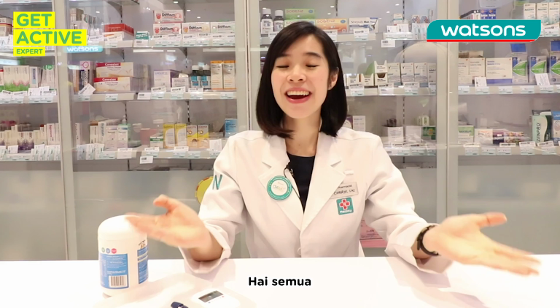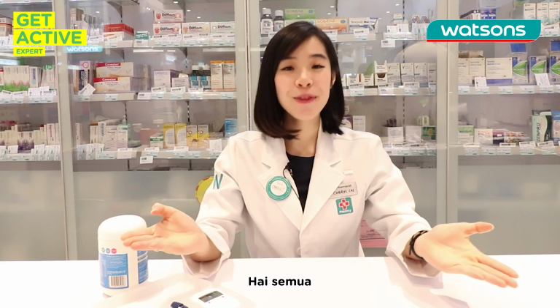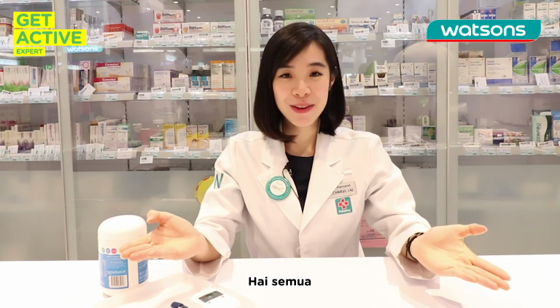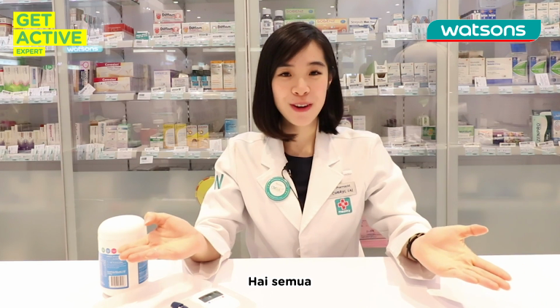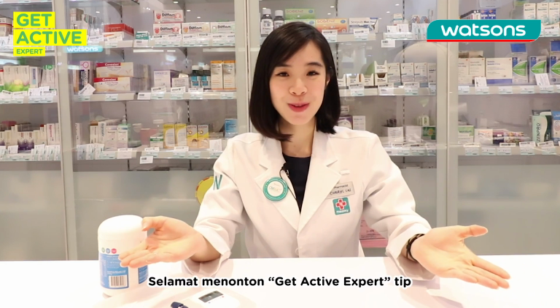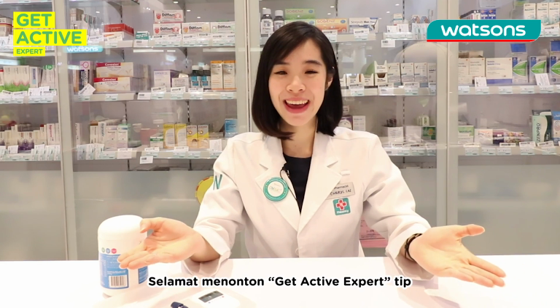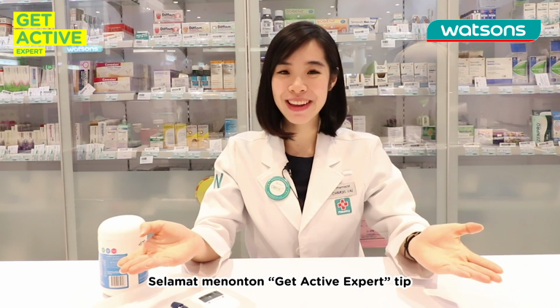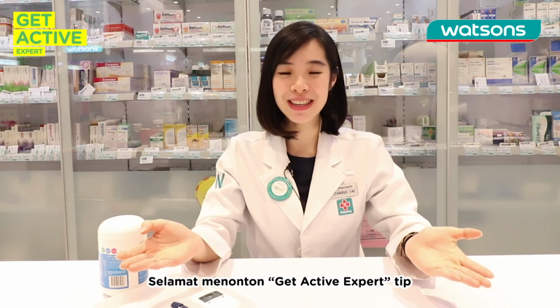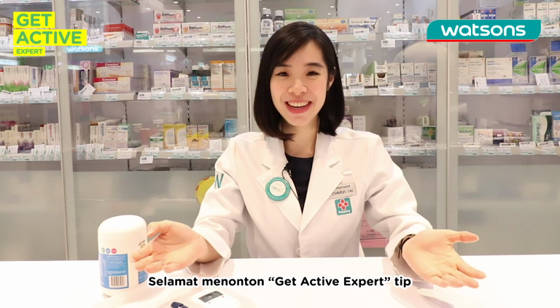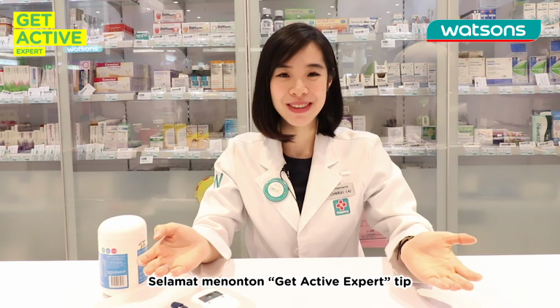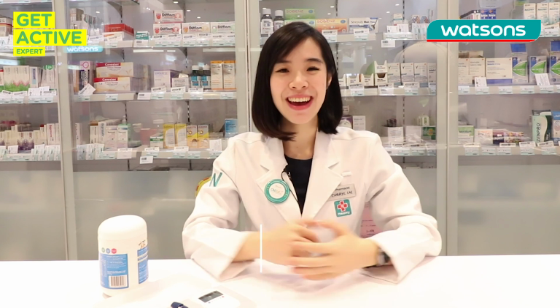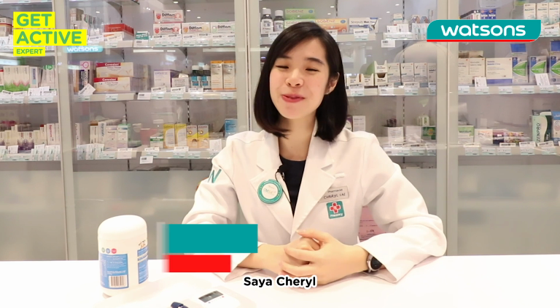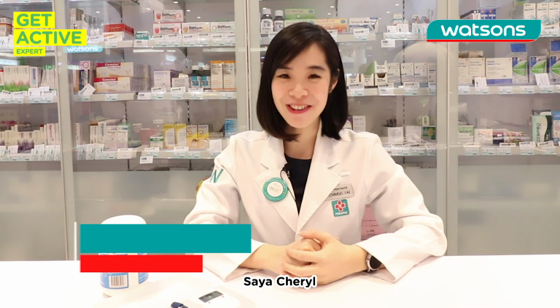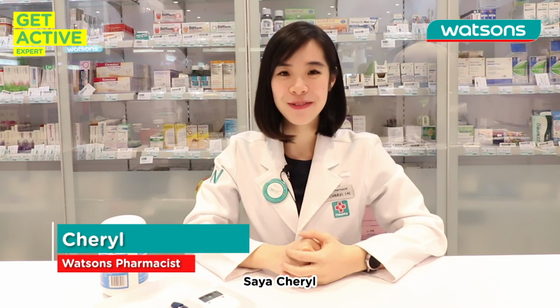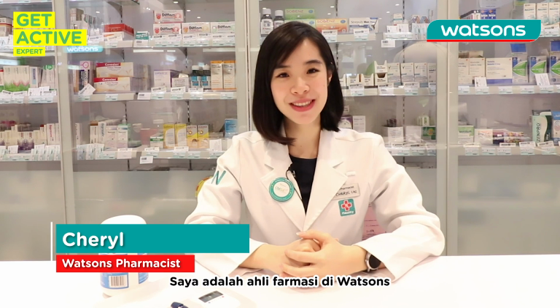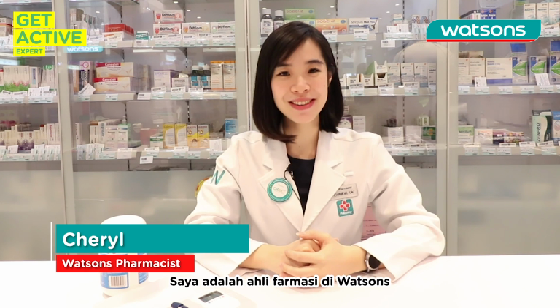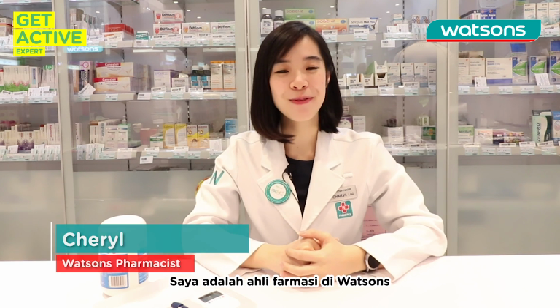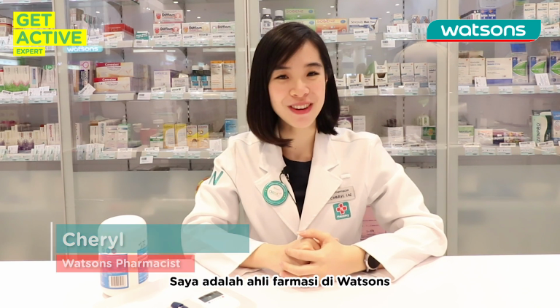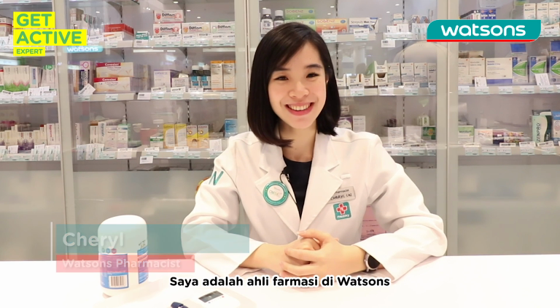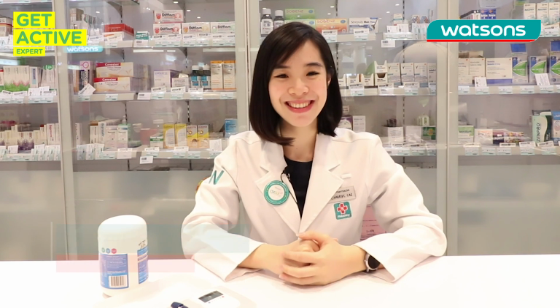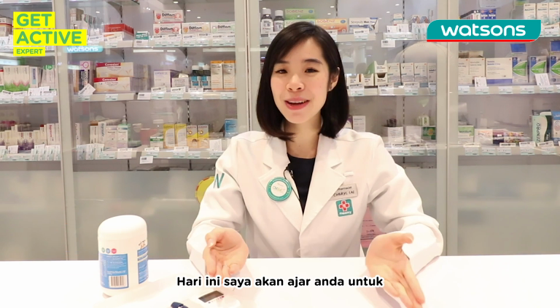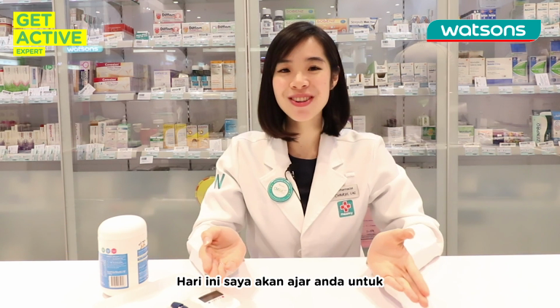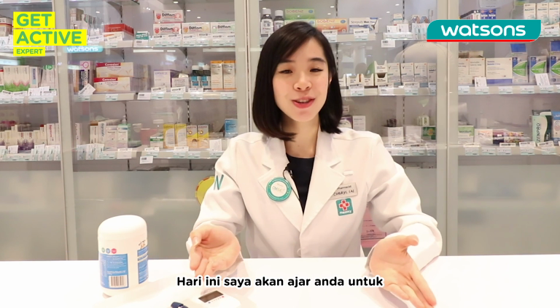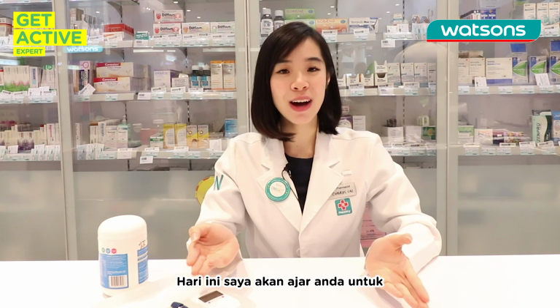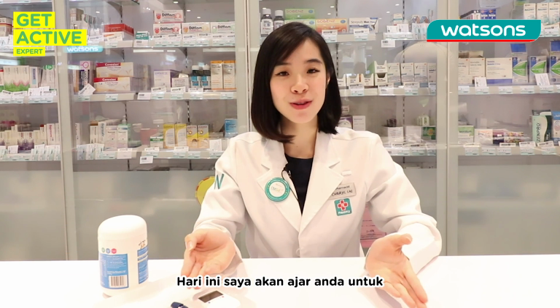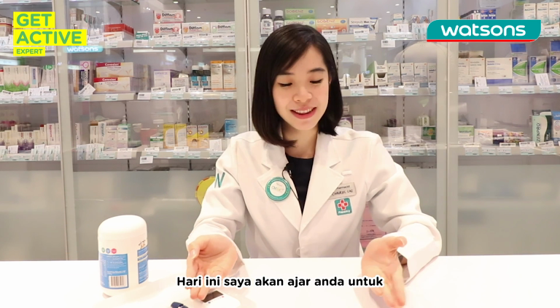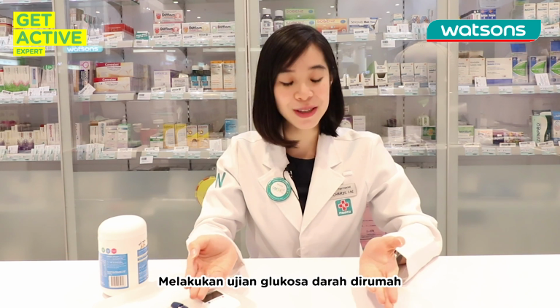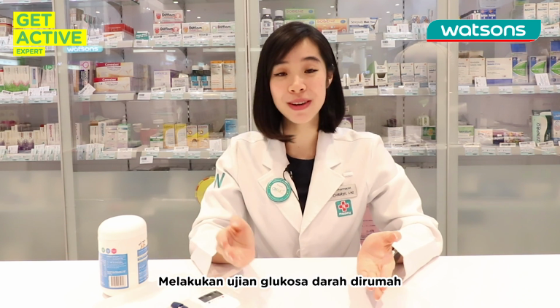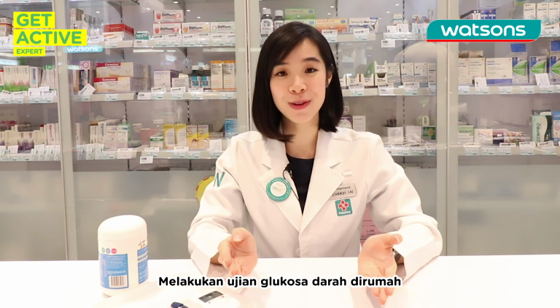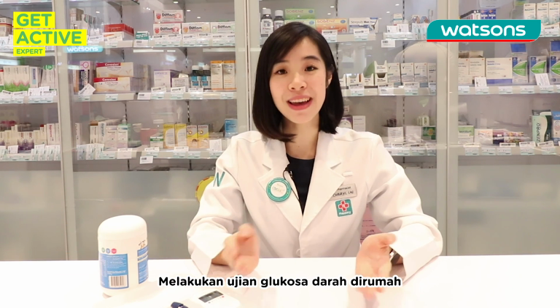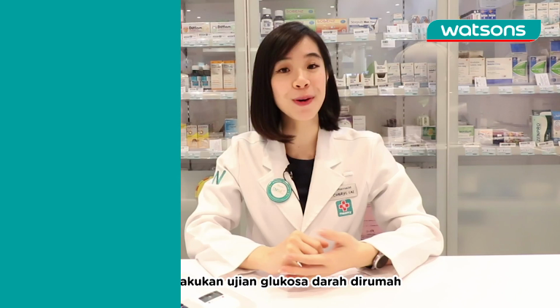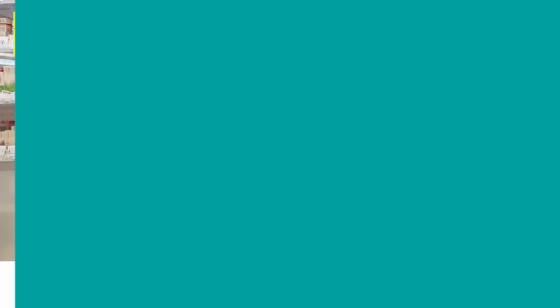Hi everyone, welcome to Get A Thief Expert Tips. I'm Cheryl, the pharmacist from Watson's. Today I'm going to teach you how to test your blood glucose at home.